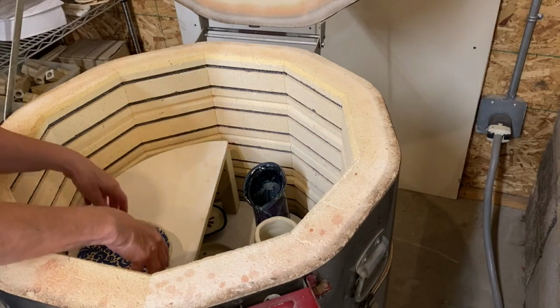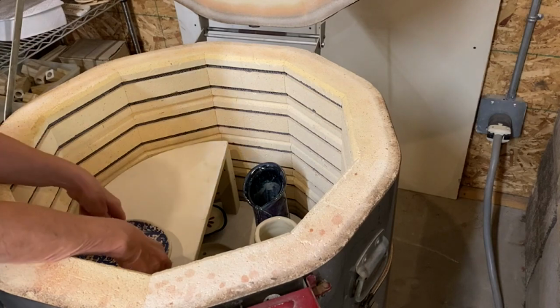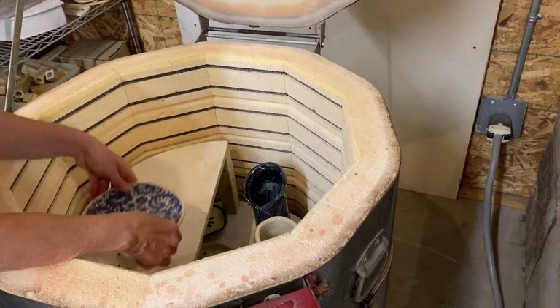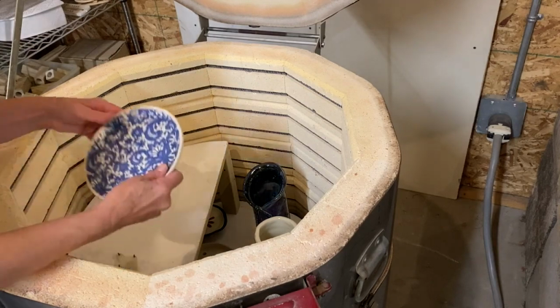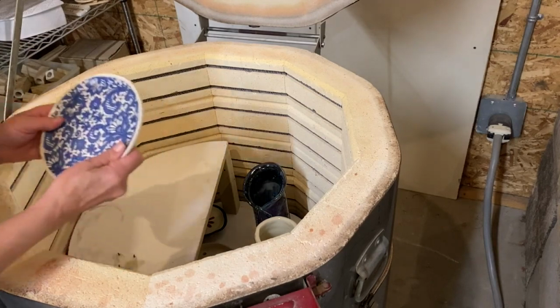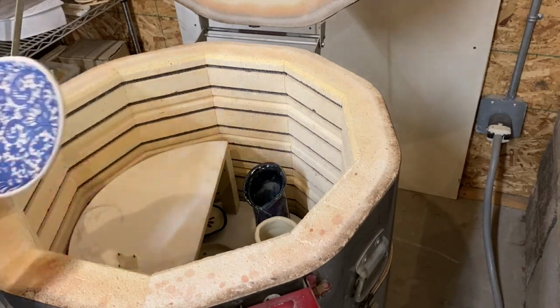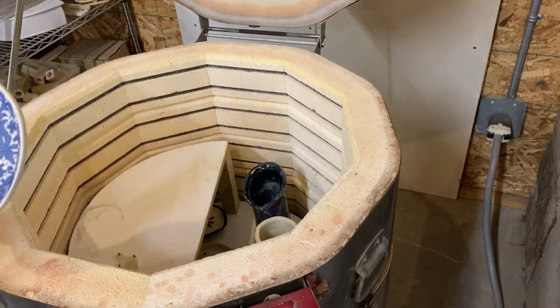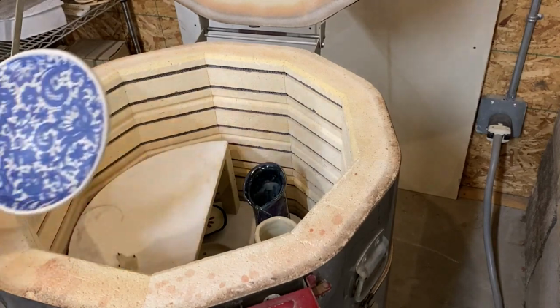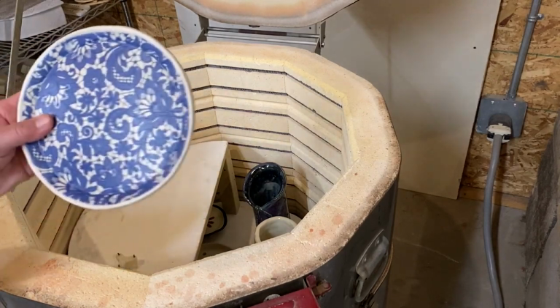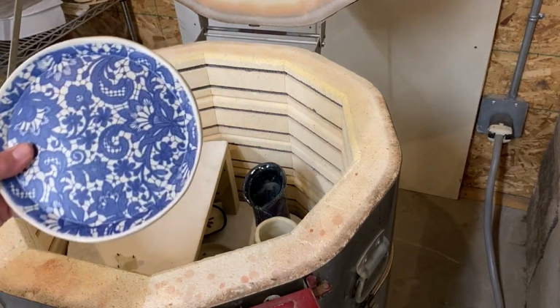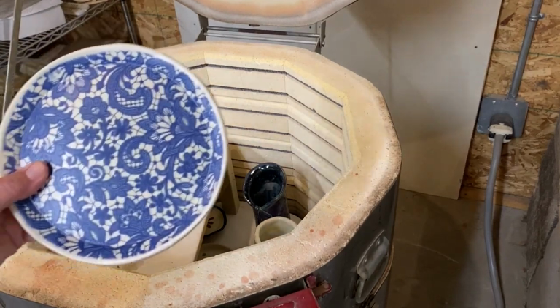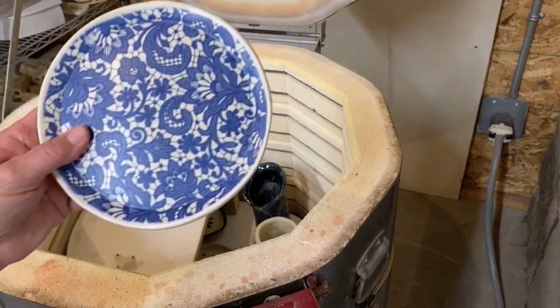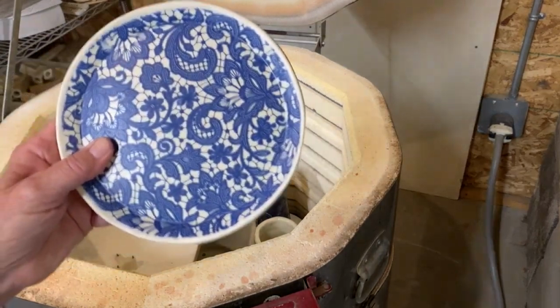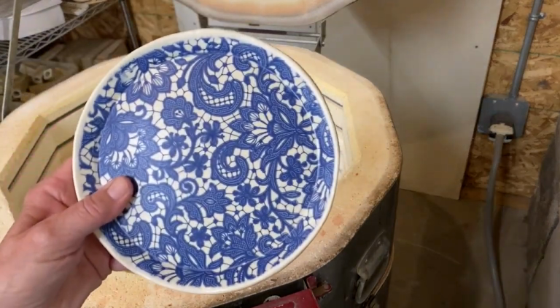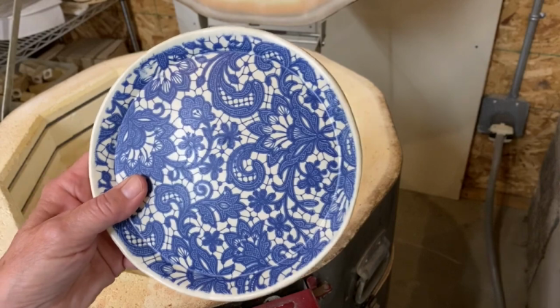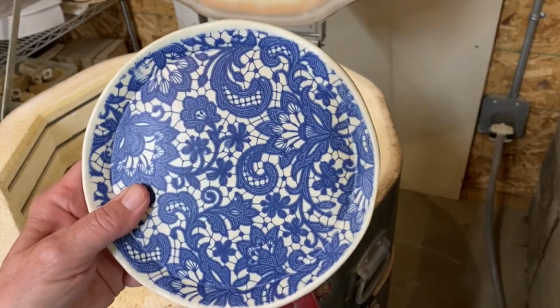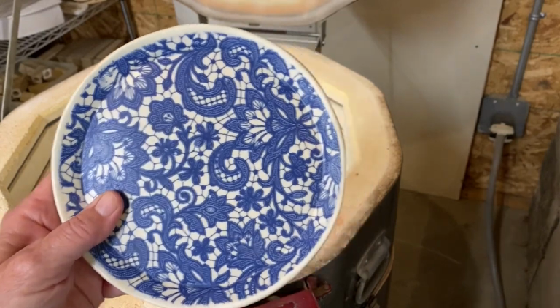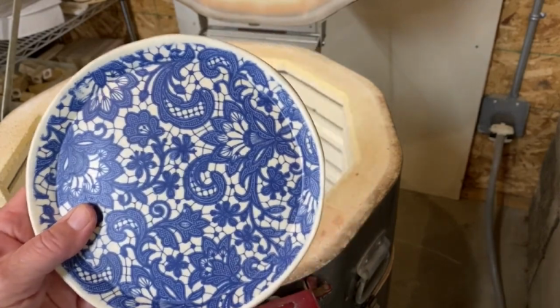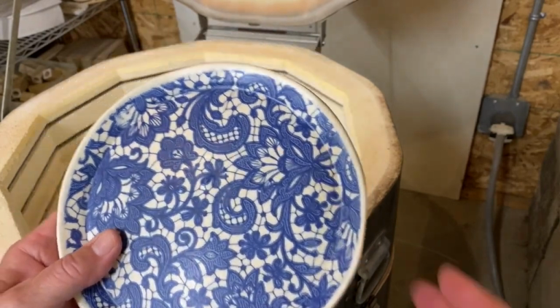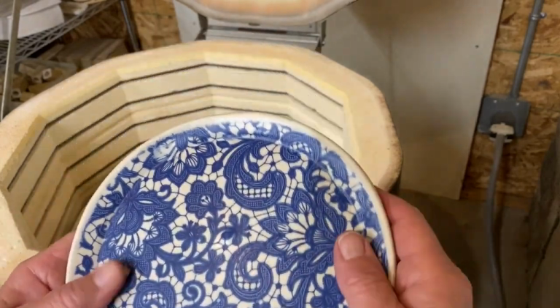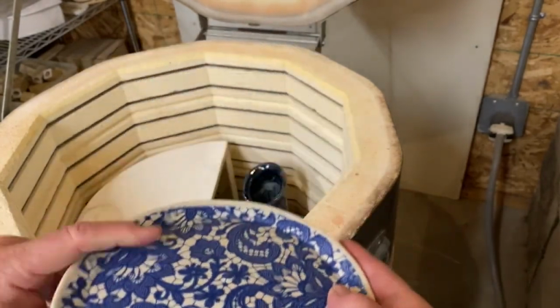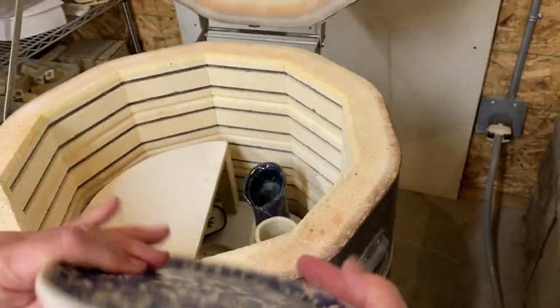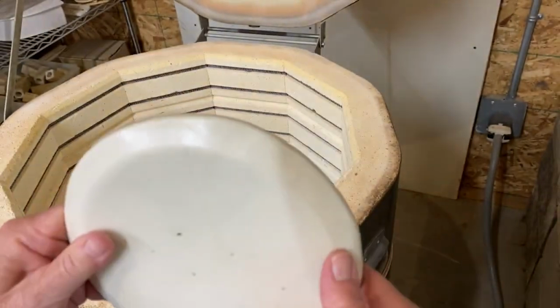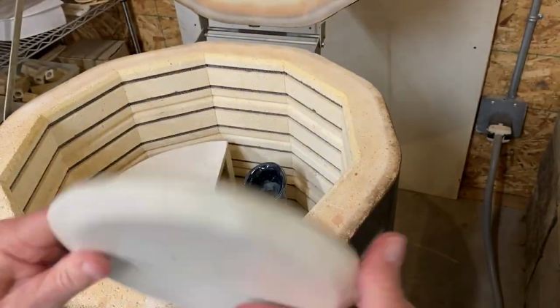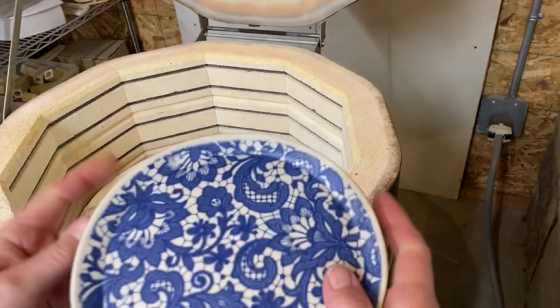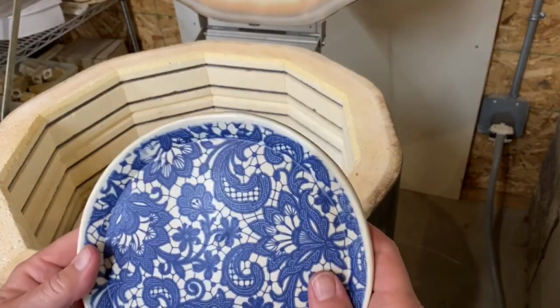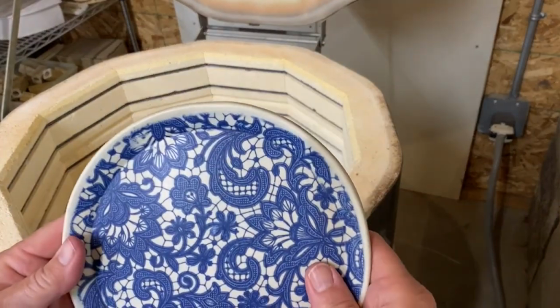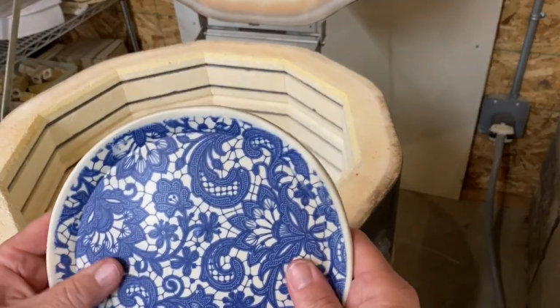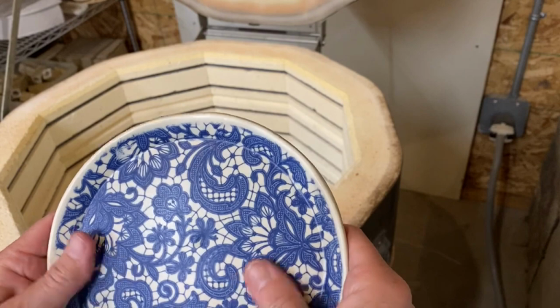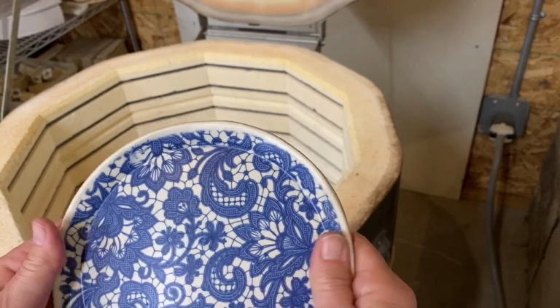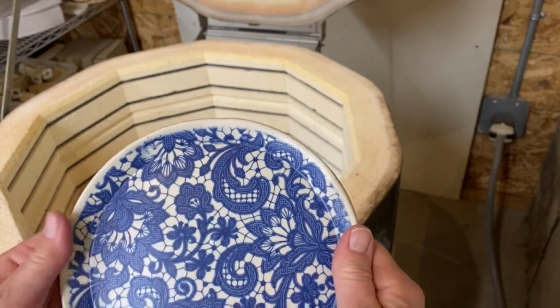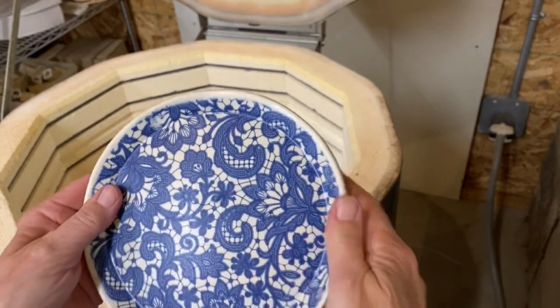This had a transfer on it — sort of a paisley design. Just a little plate. Didn't turn out too bad.